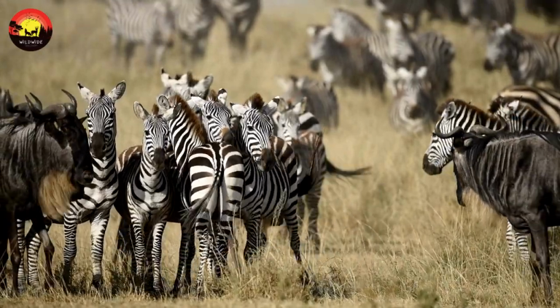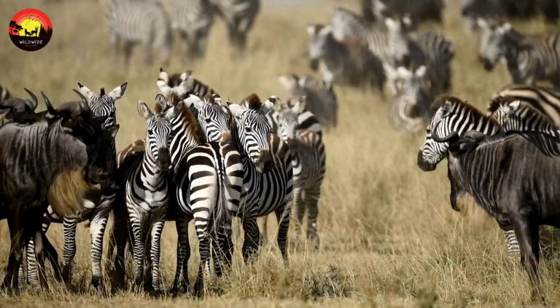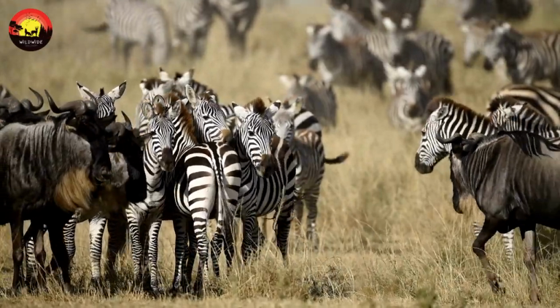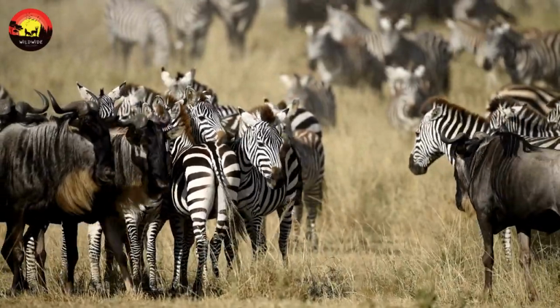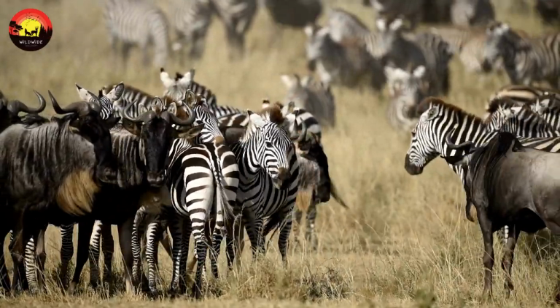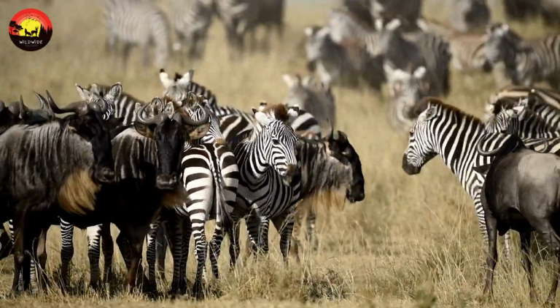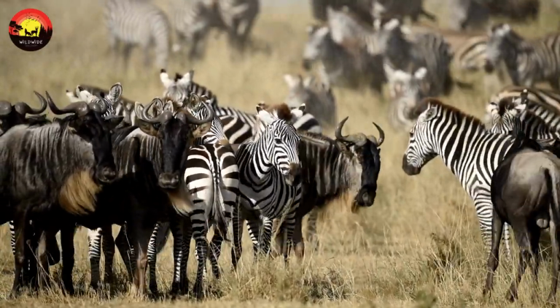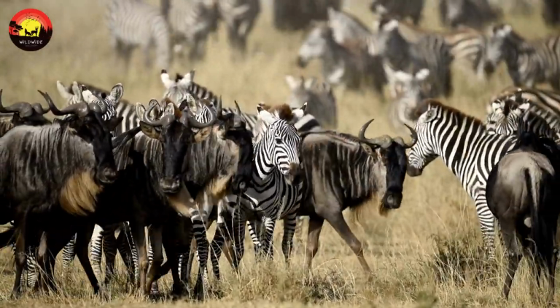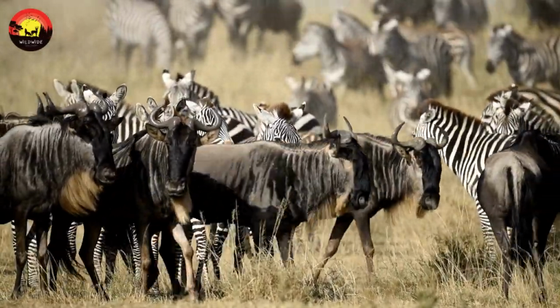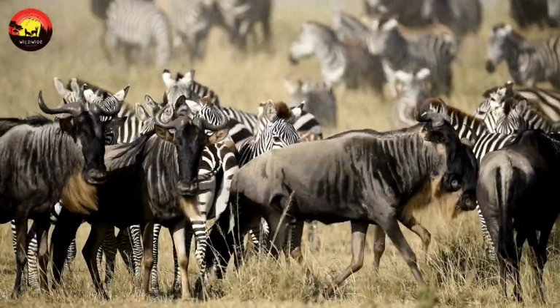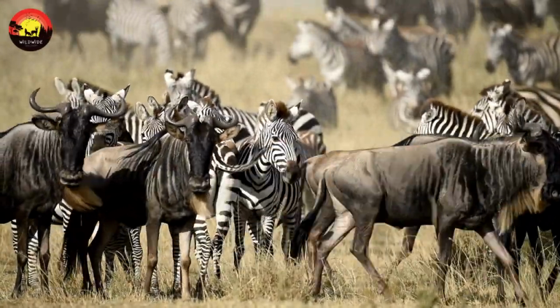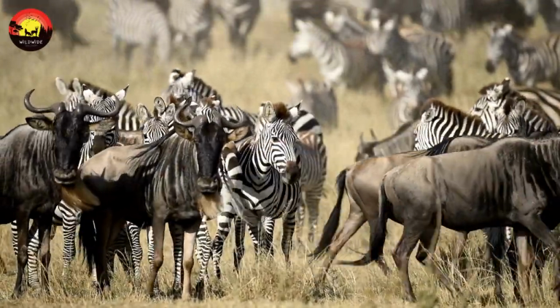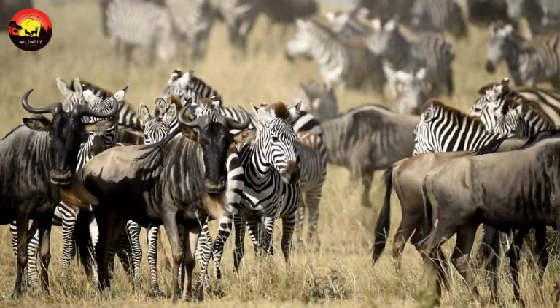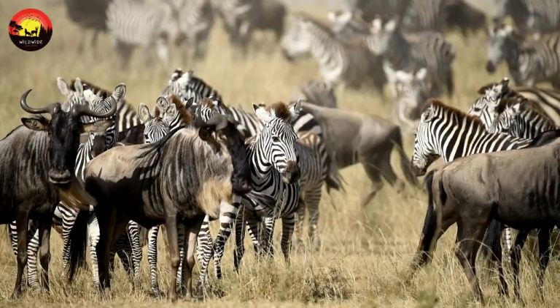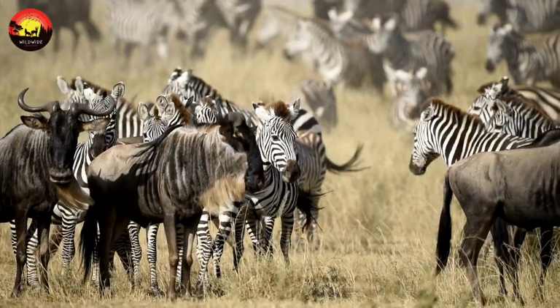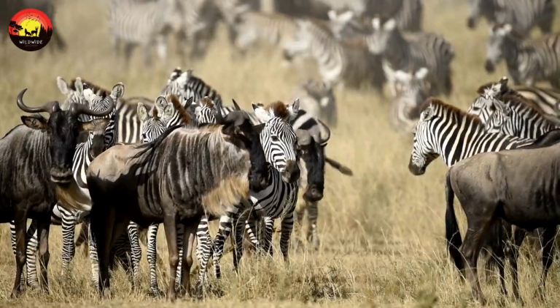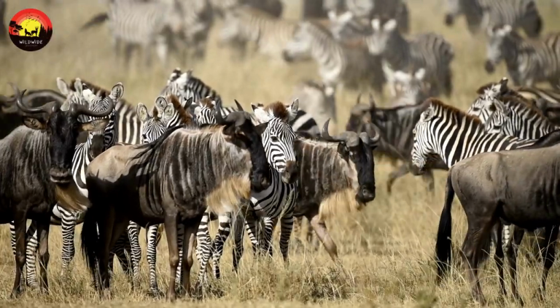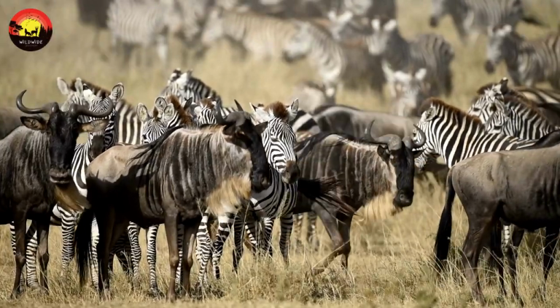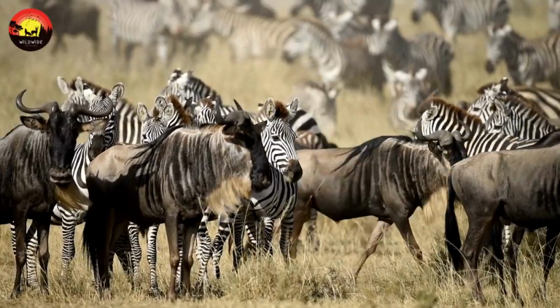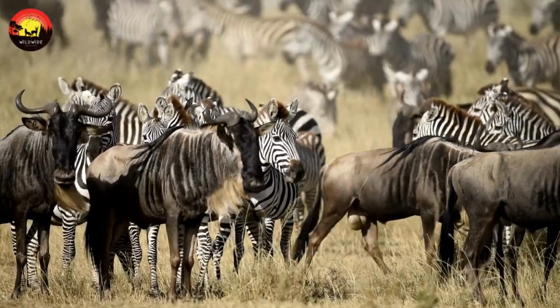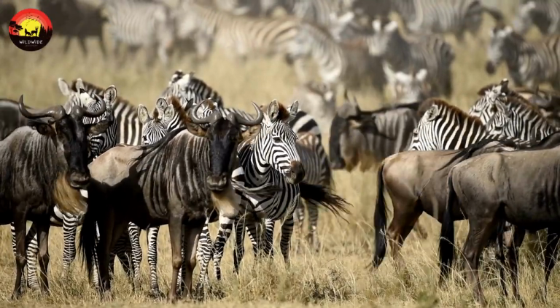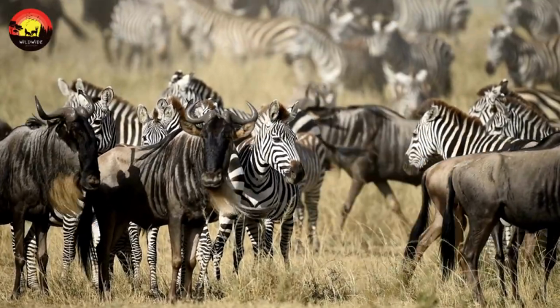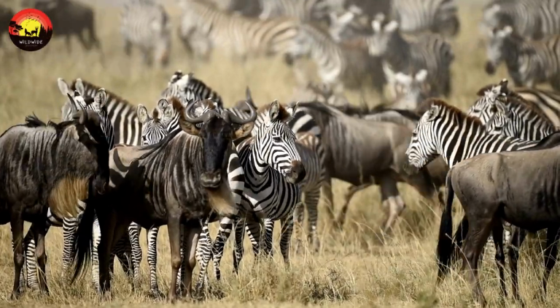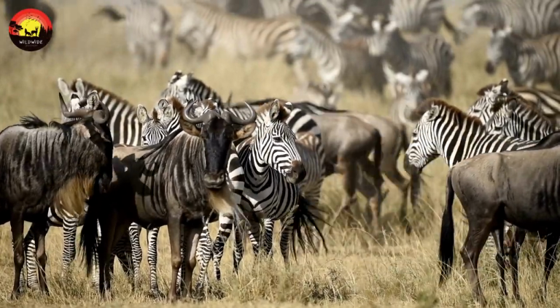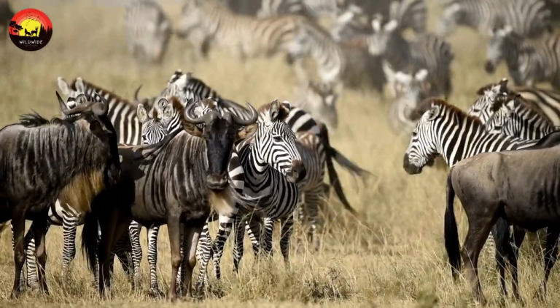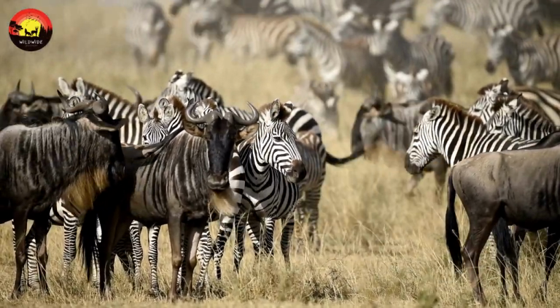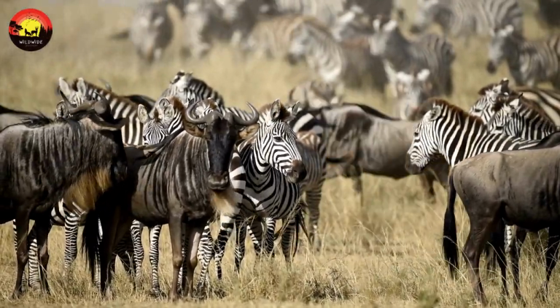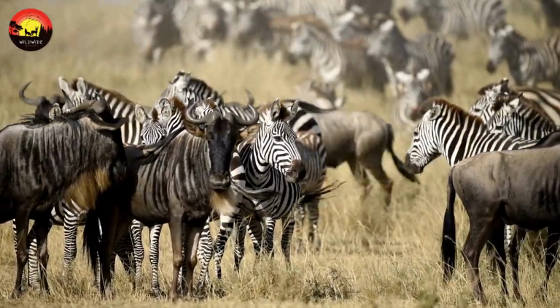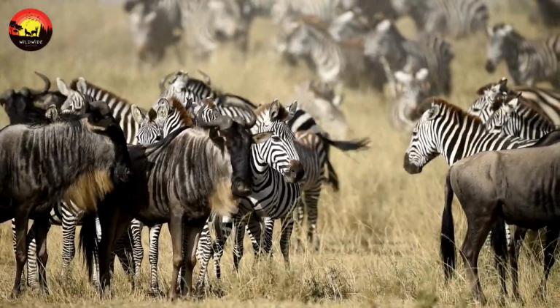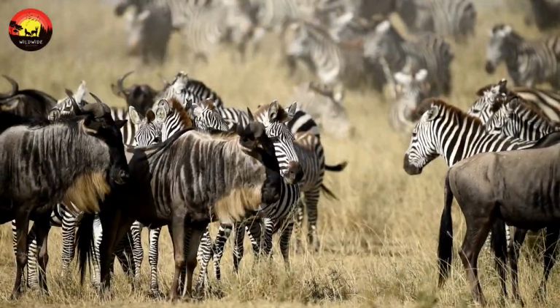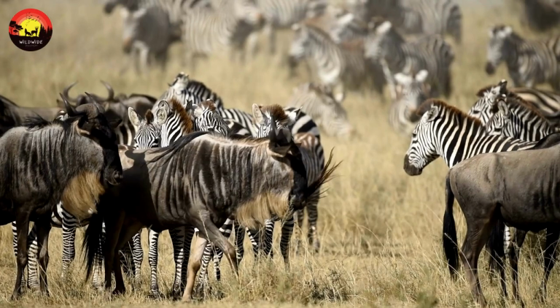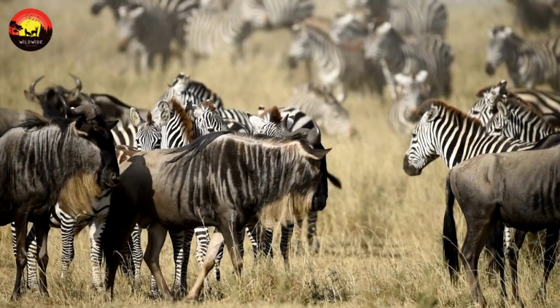Grevy's zebra is the largest type, with an erect mane and a long, narrow head making it appear rather mule-like. It is a creature of the semi-arid grasslands of Ethiopia and Somalia.